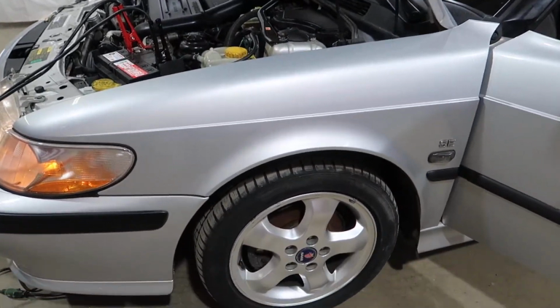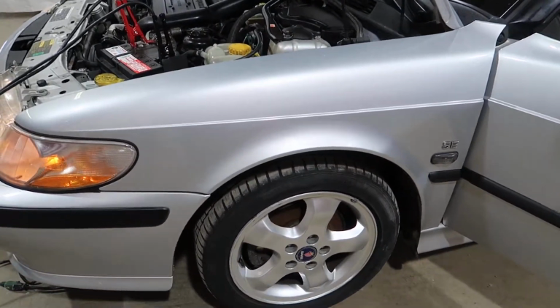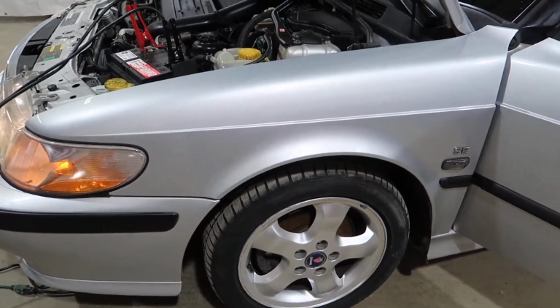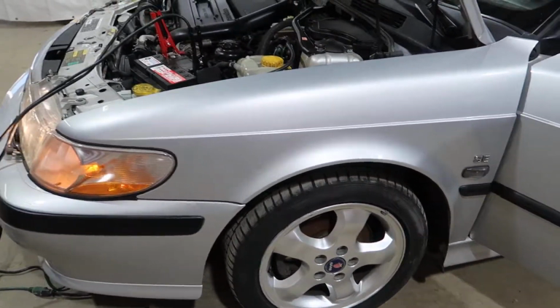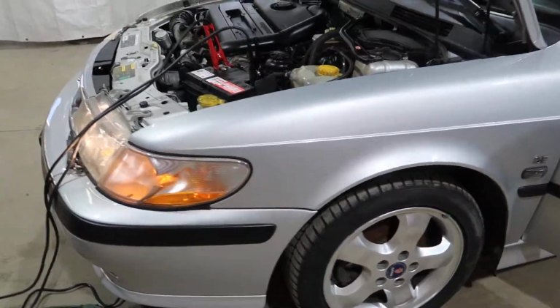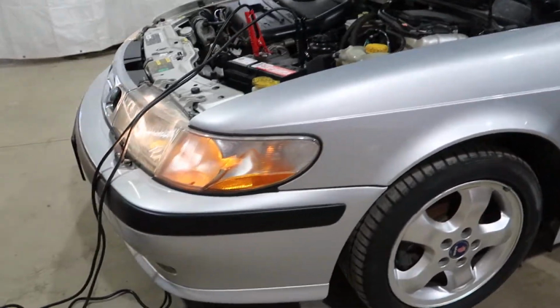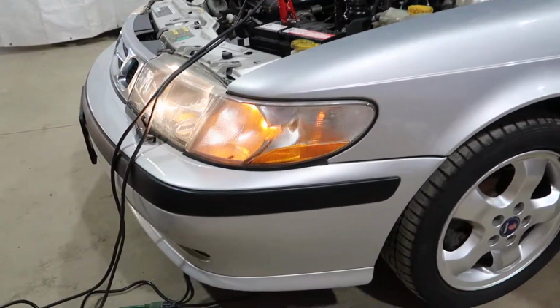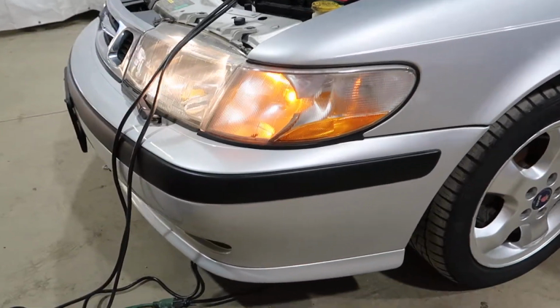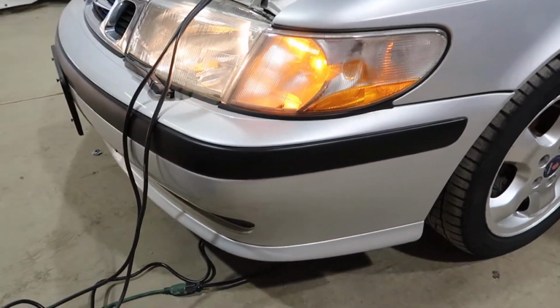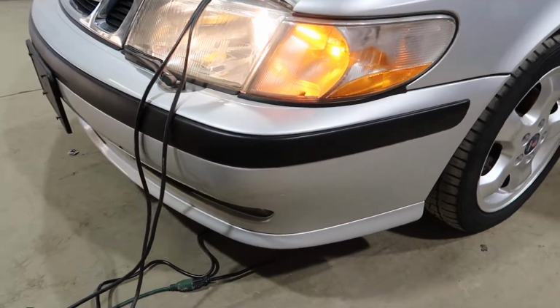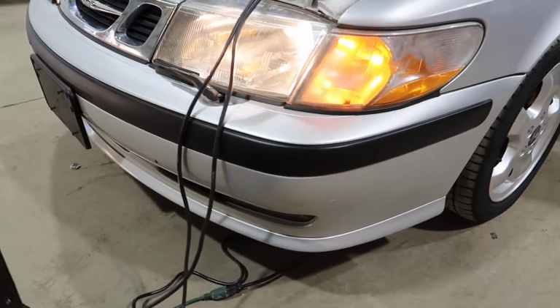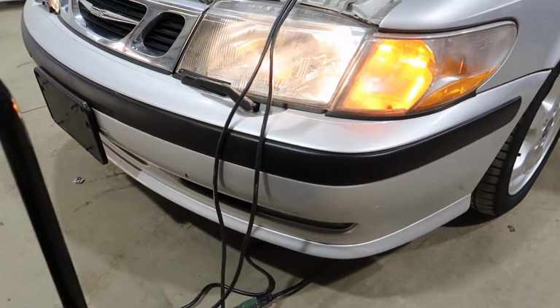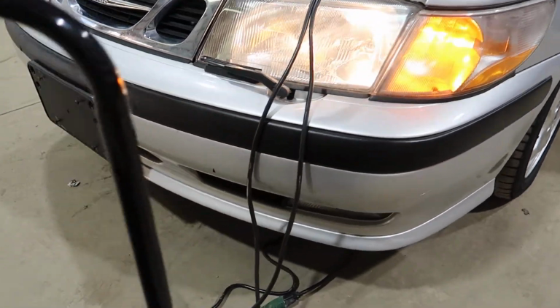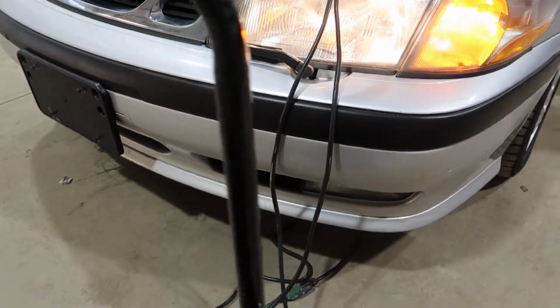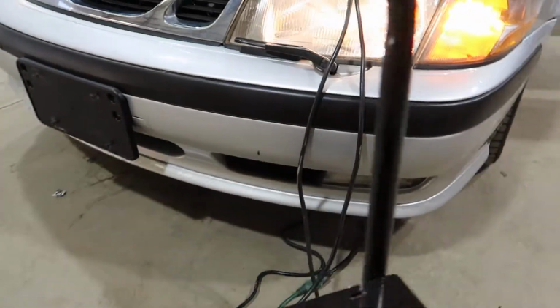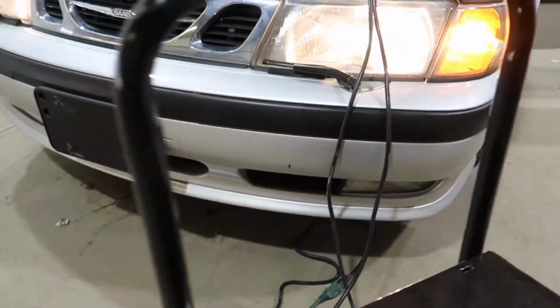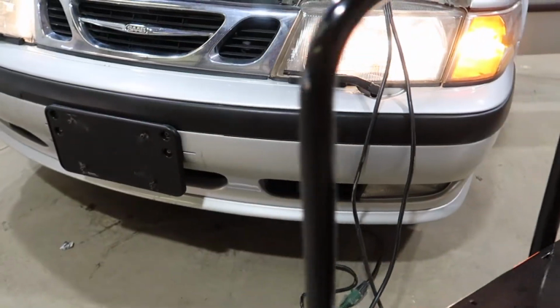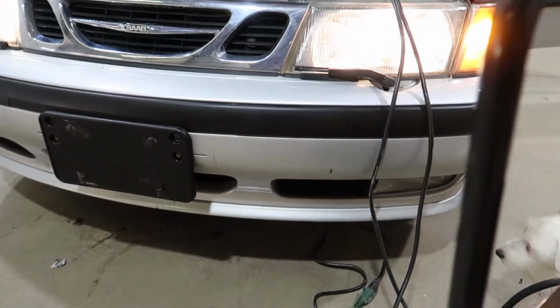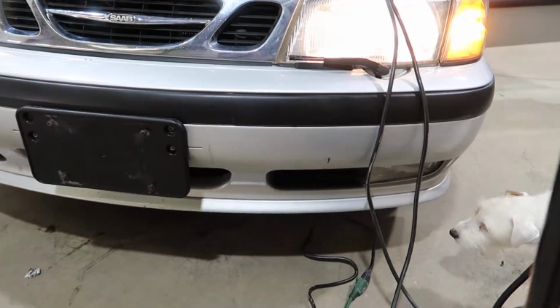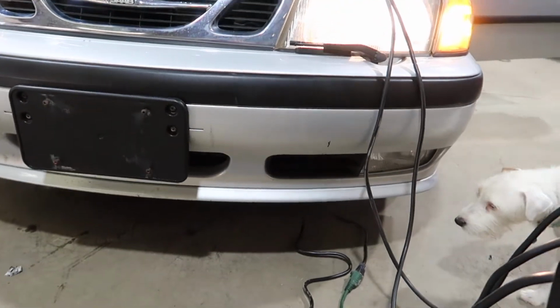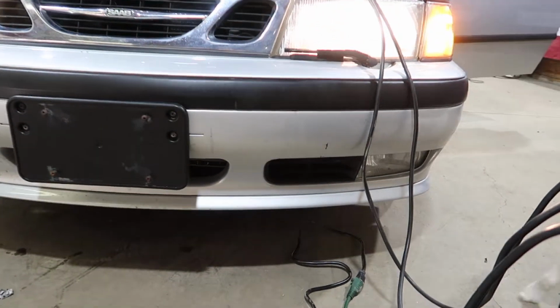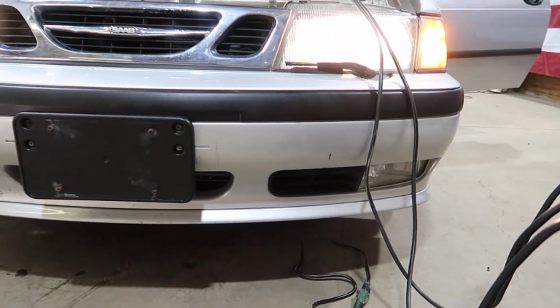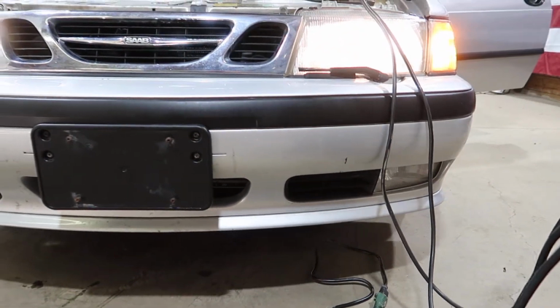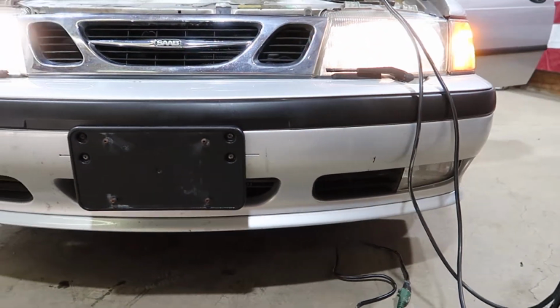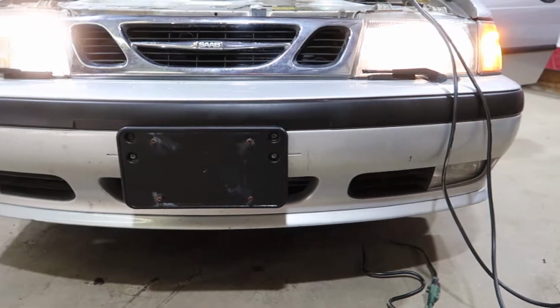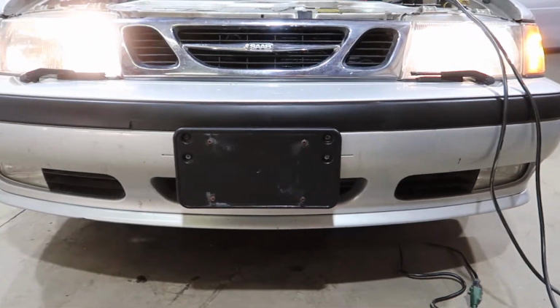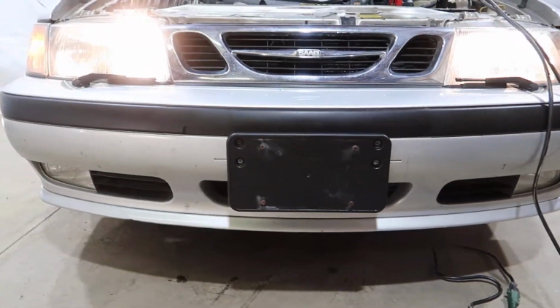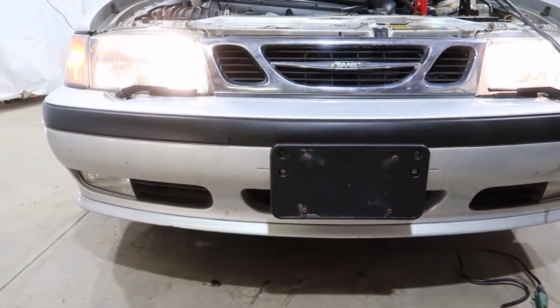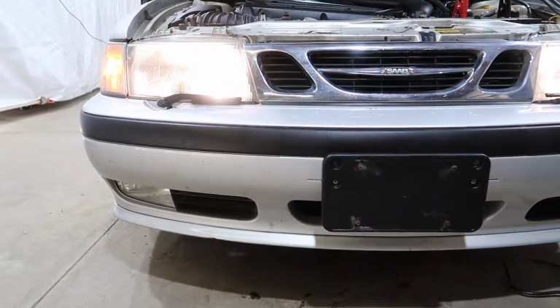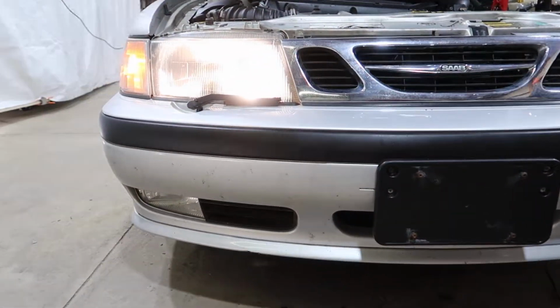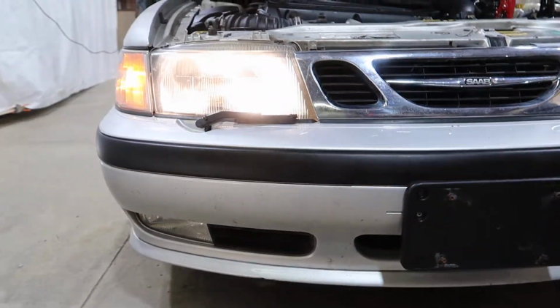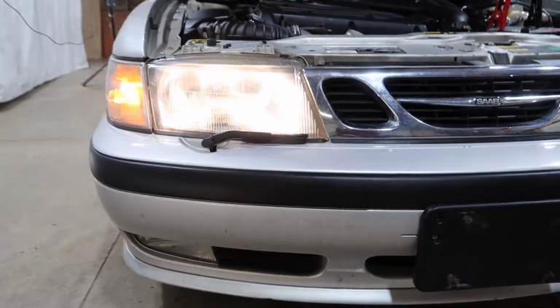Both fenders are in nice shape. The front bumper does have the sport lip and only minor marks — really nice shape otherwise.